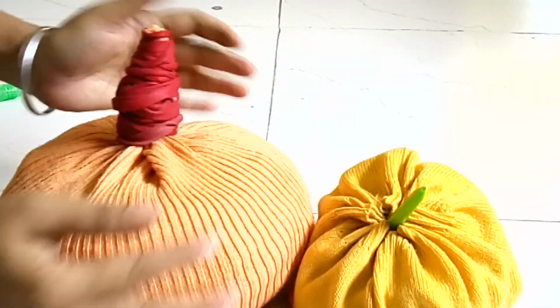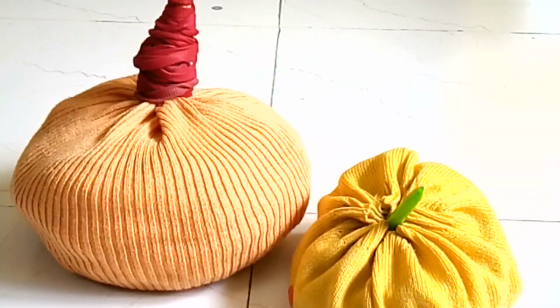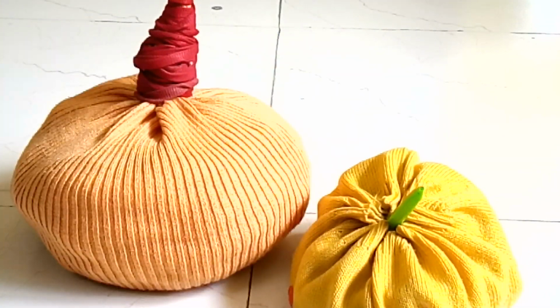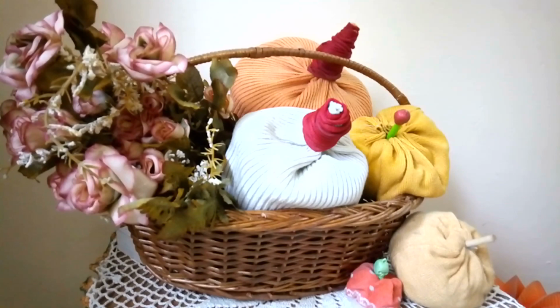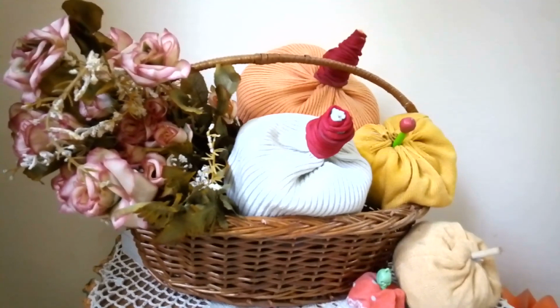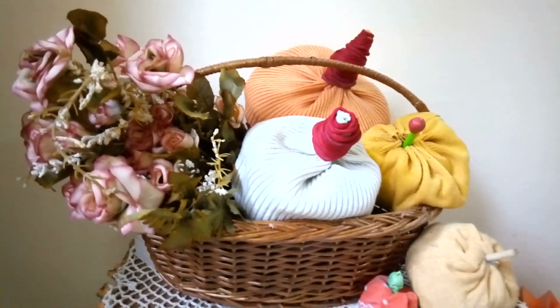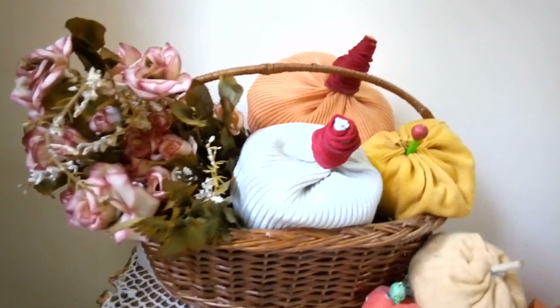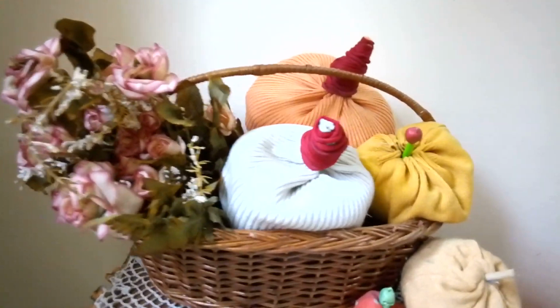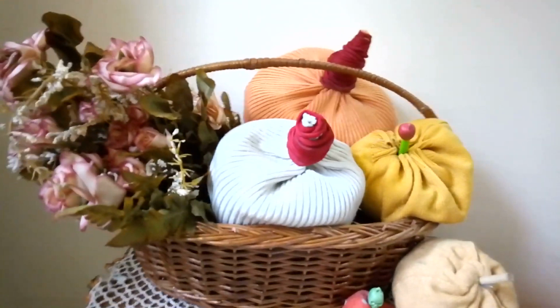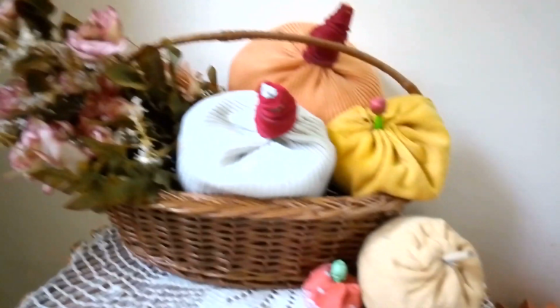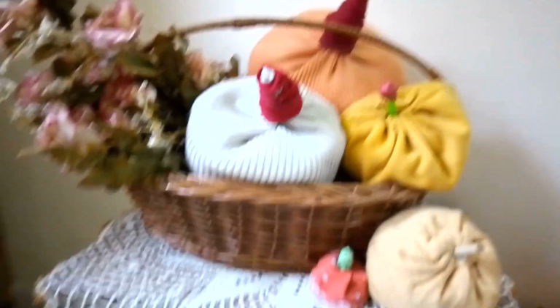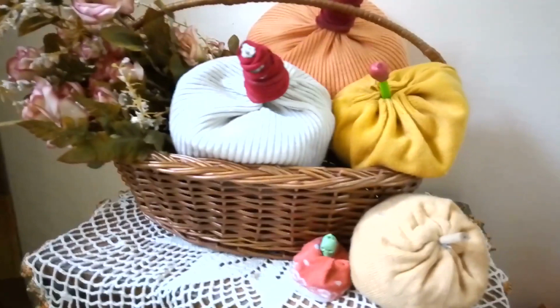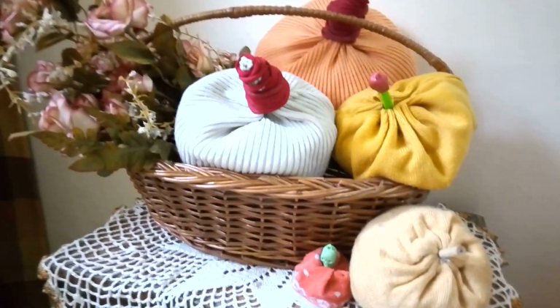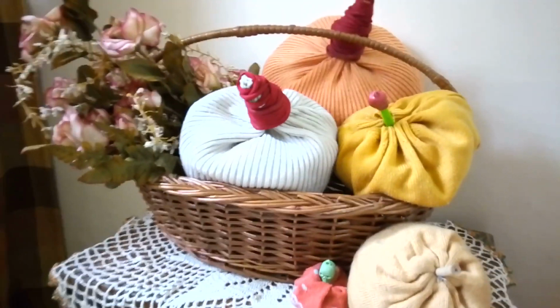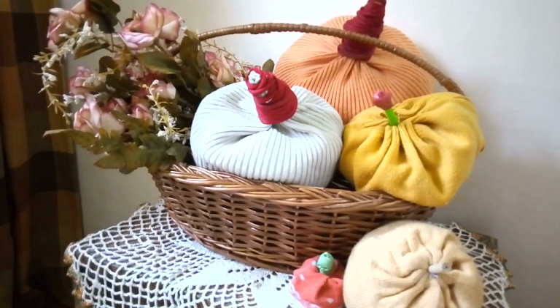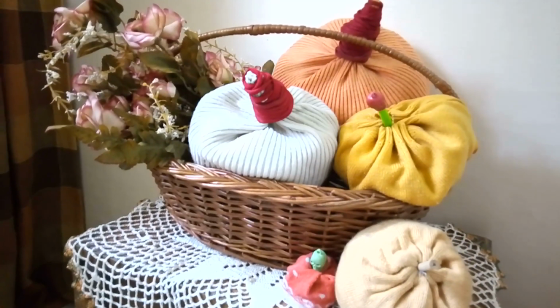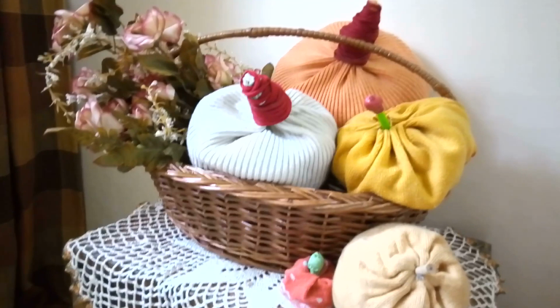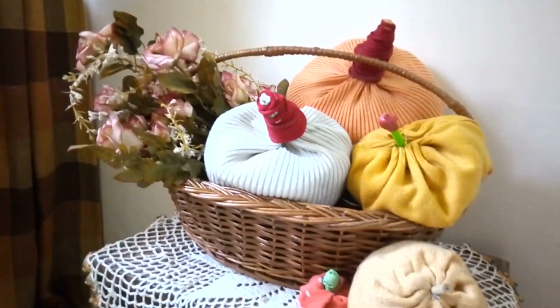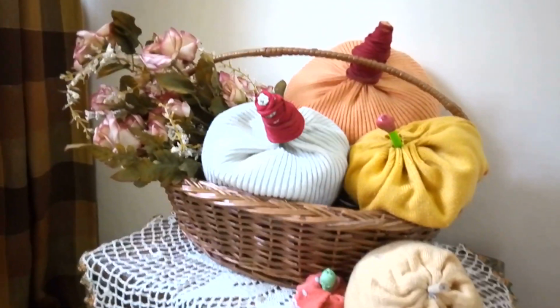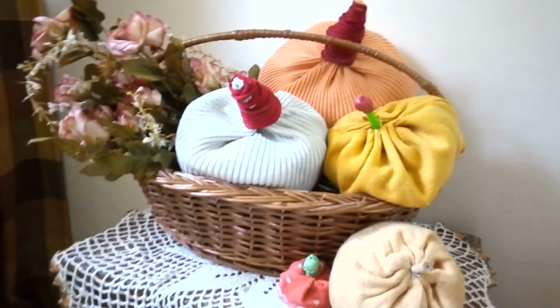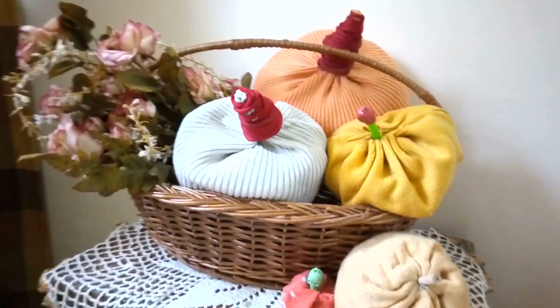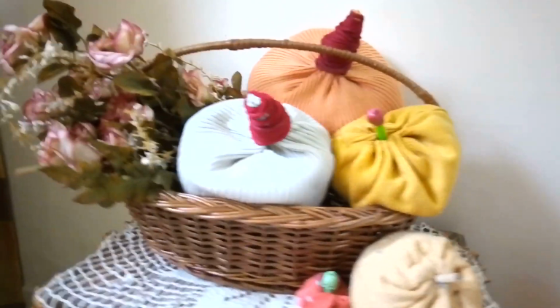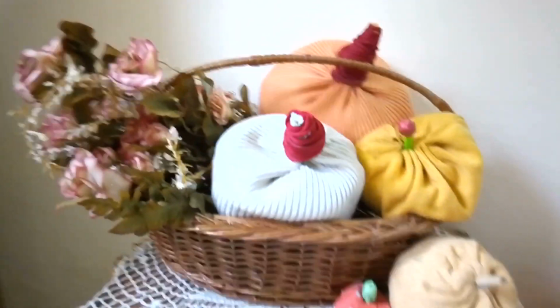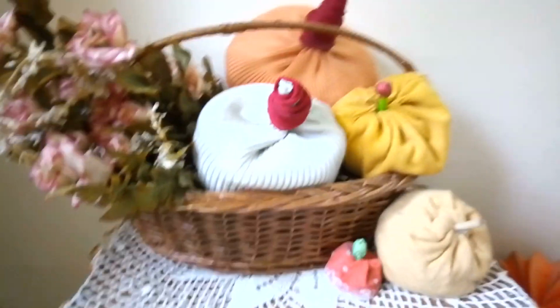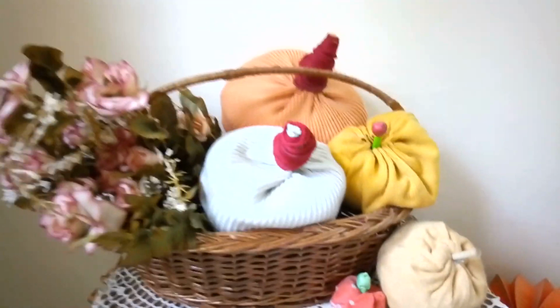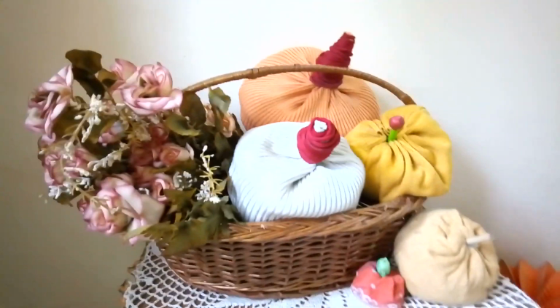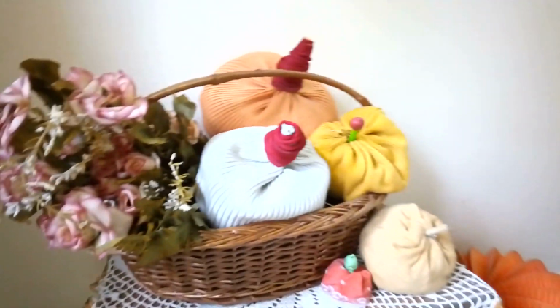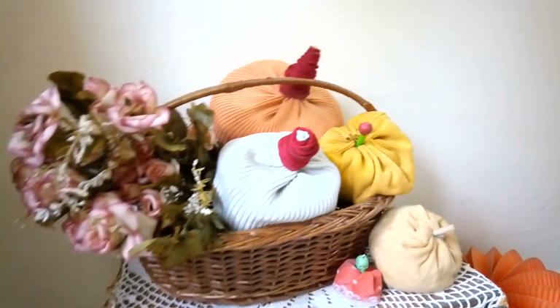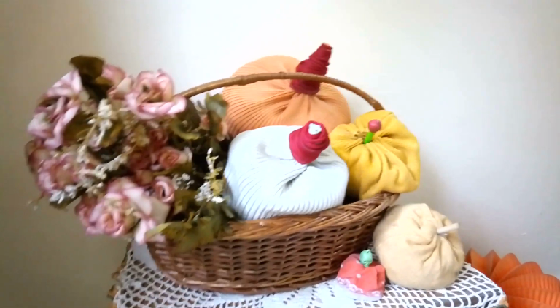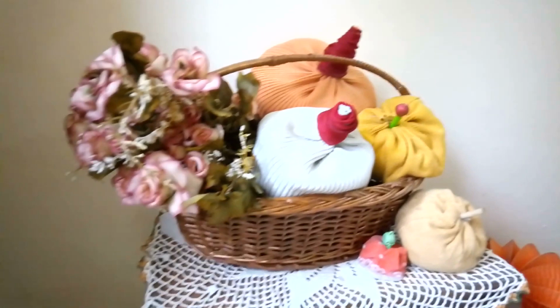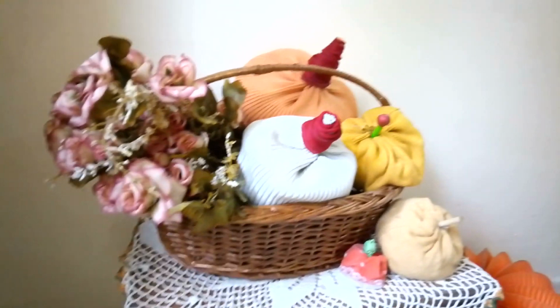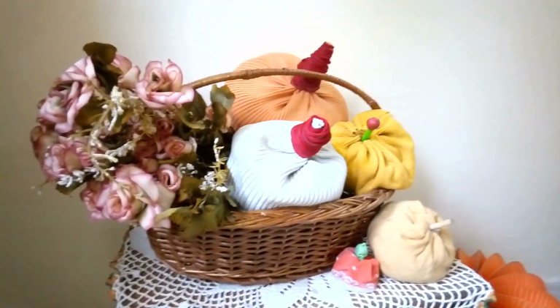Here are my sweater pumpkins. I did this for the first time and enjoyed every bit of it. I even used my kids' curl pencil caps as stems for the pumpkins. This is awesome!